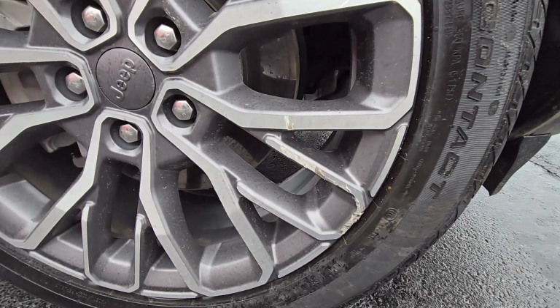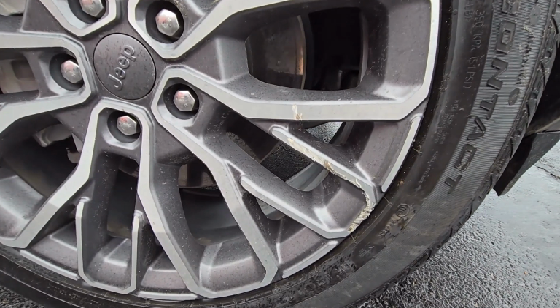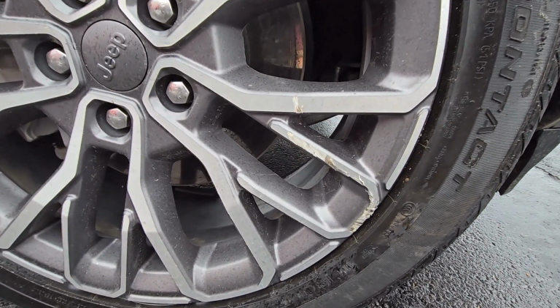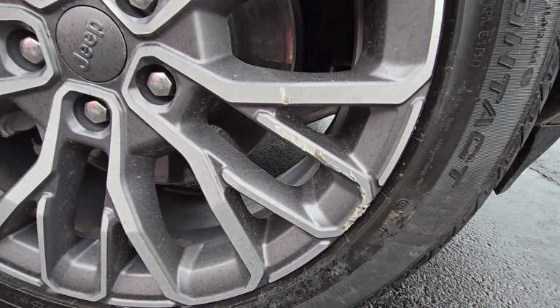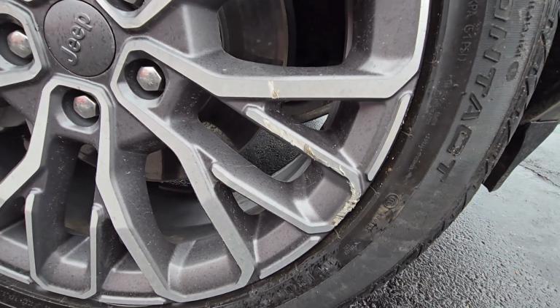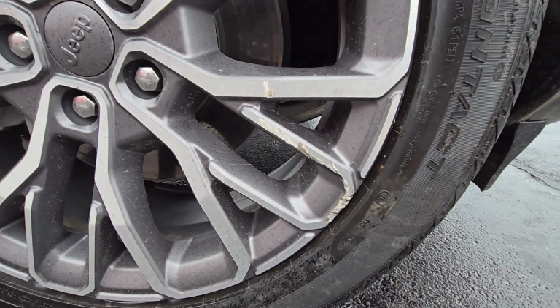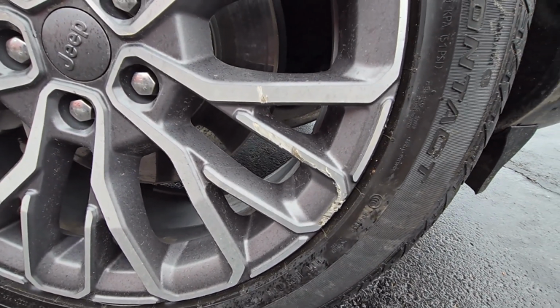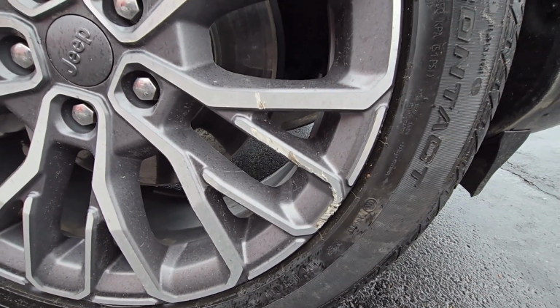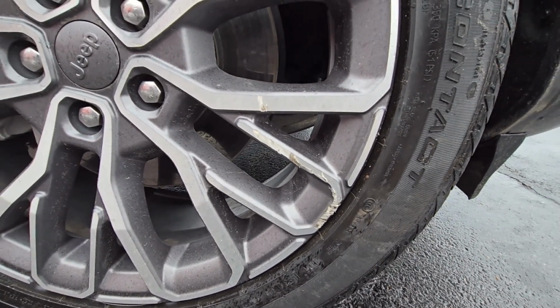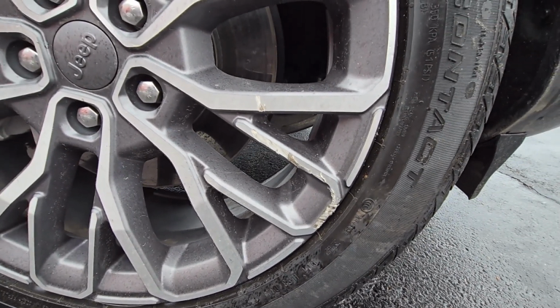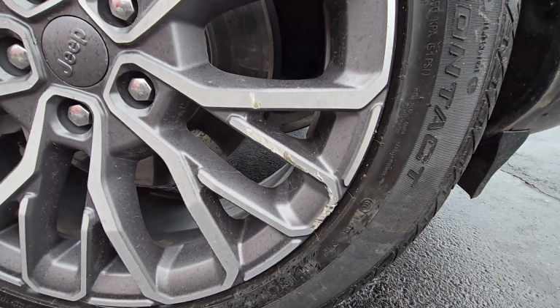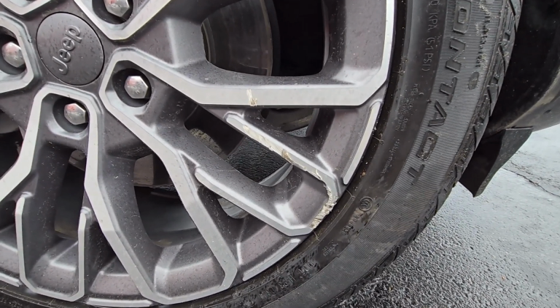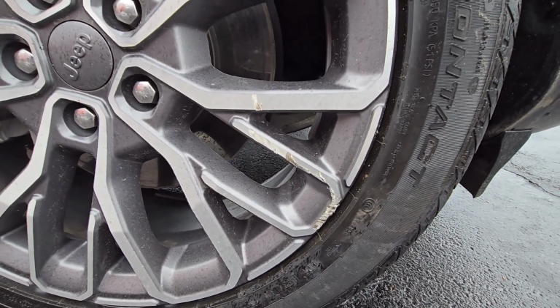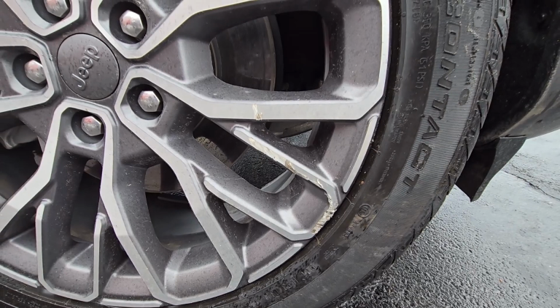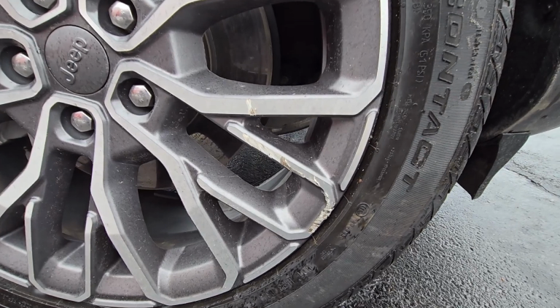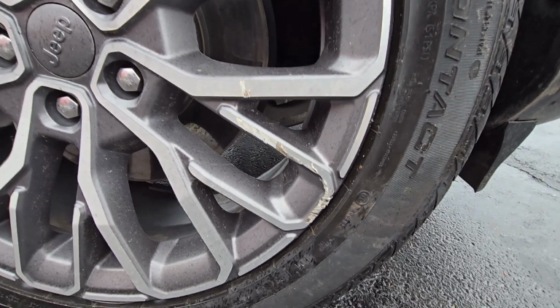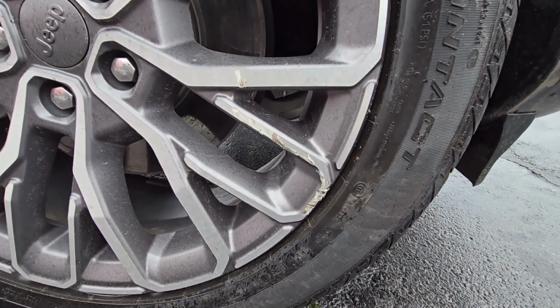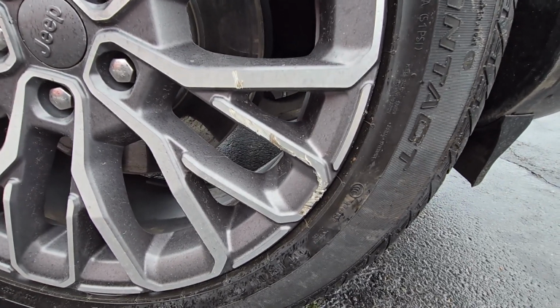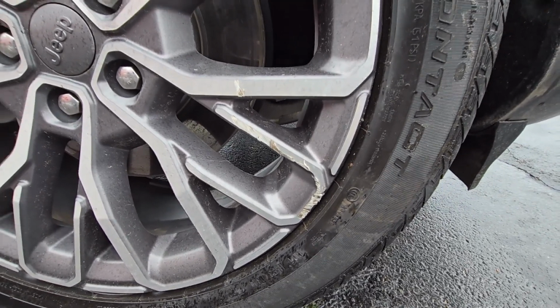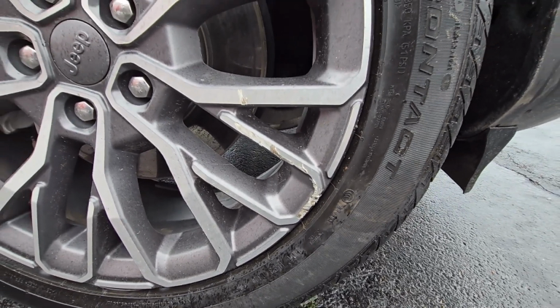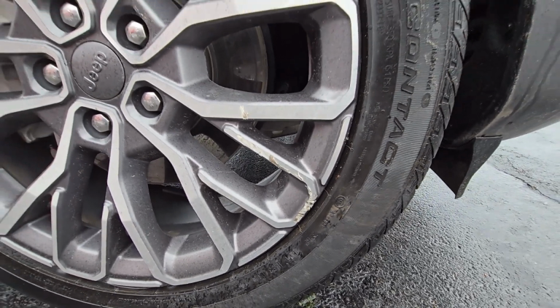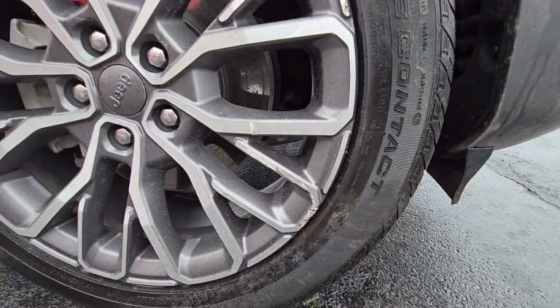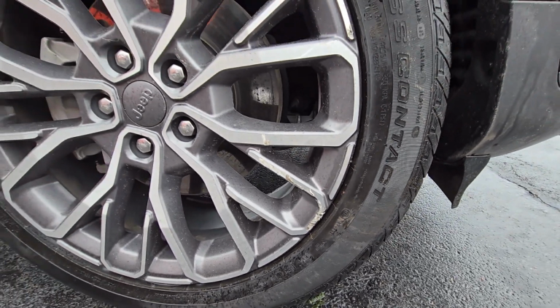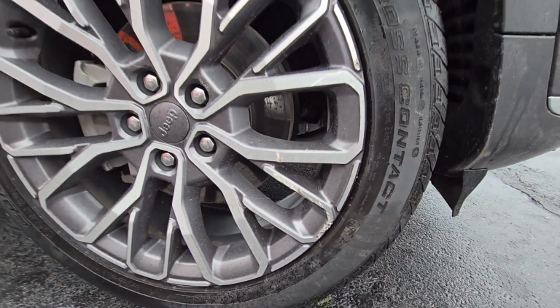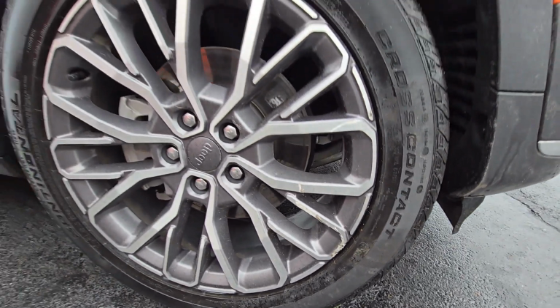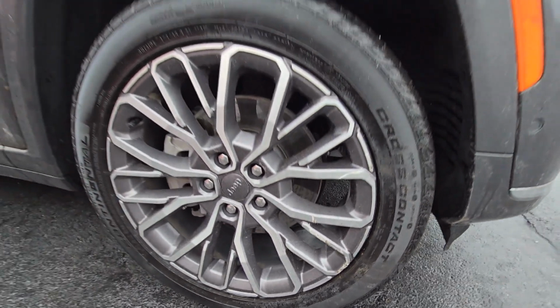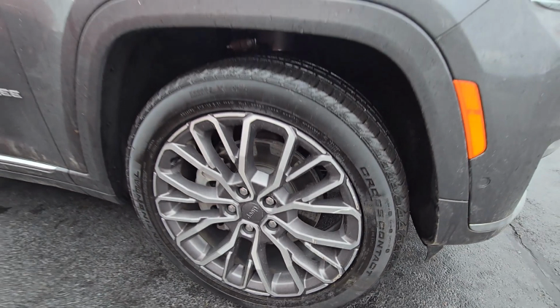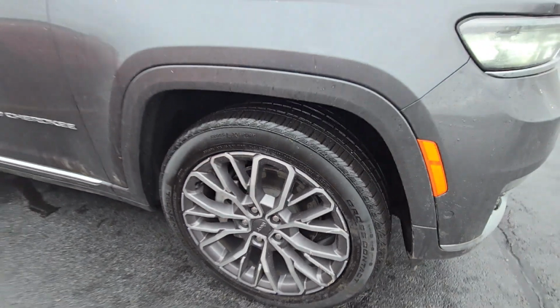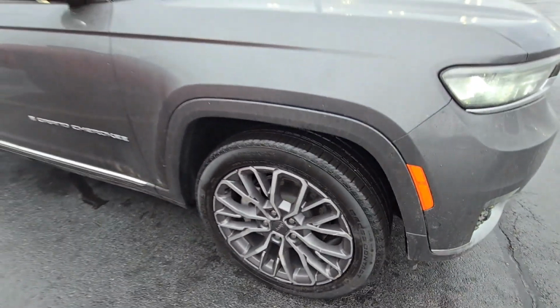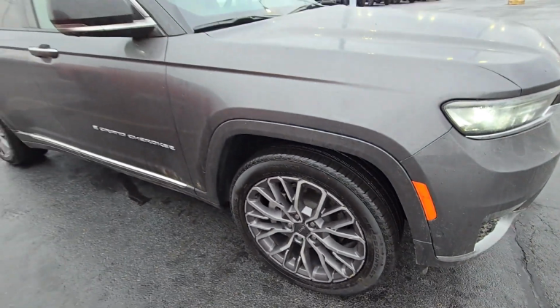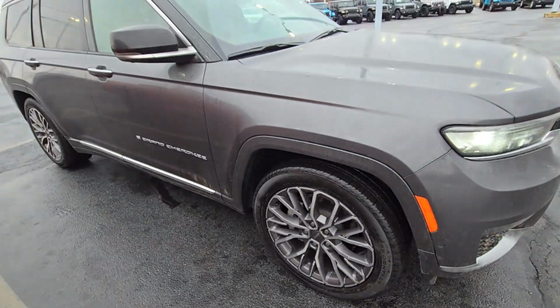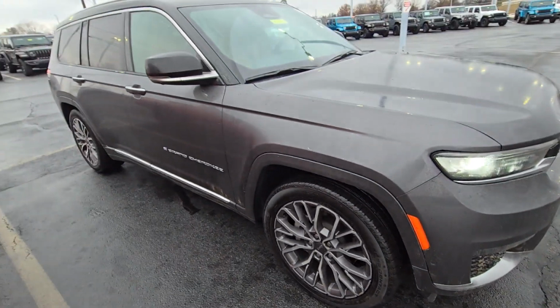It looks like that area got scratched up during the delivery on the wheel. That should be able to be fixed before taking delivery, of course.